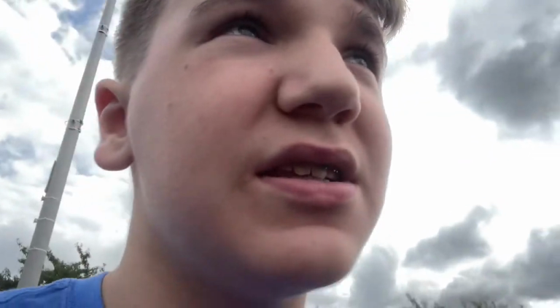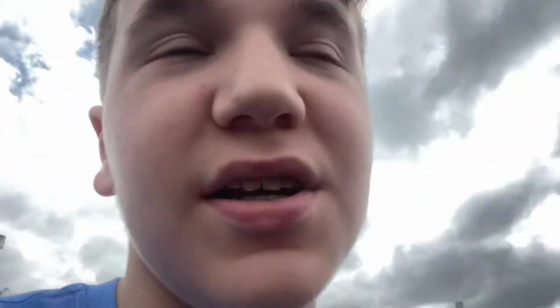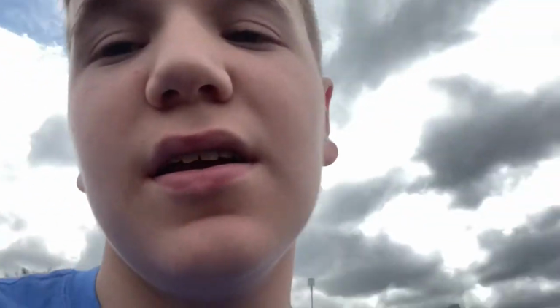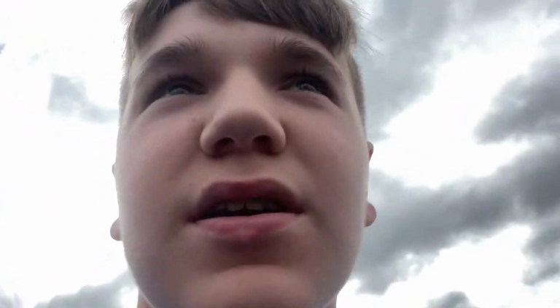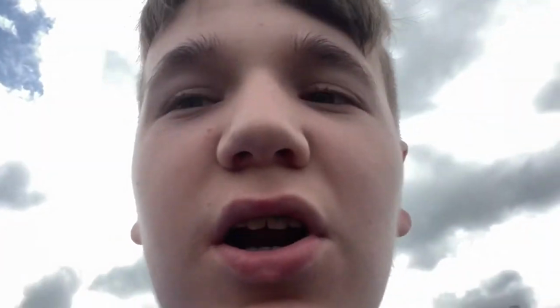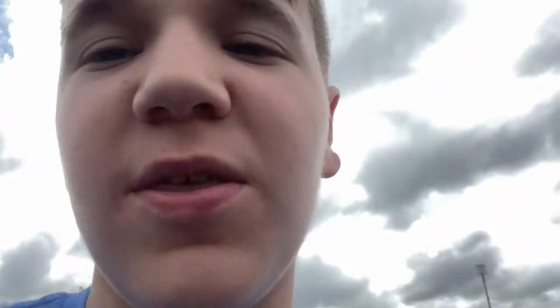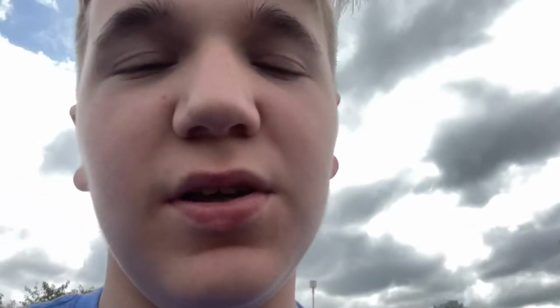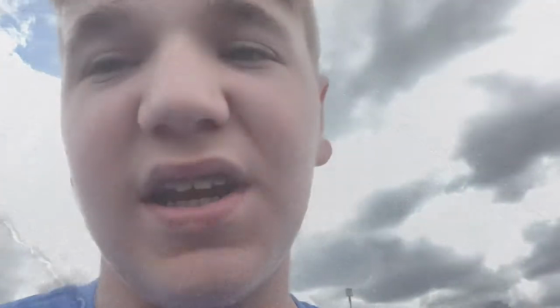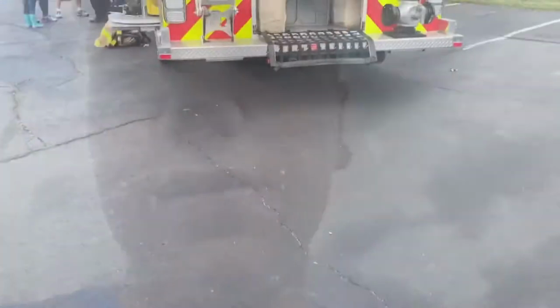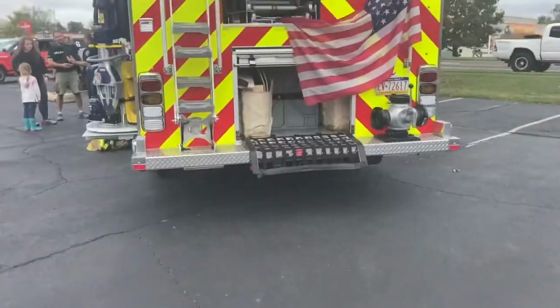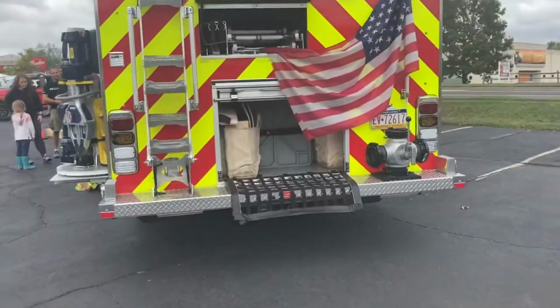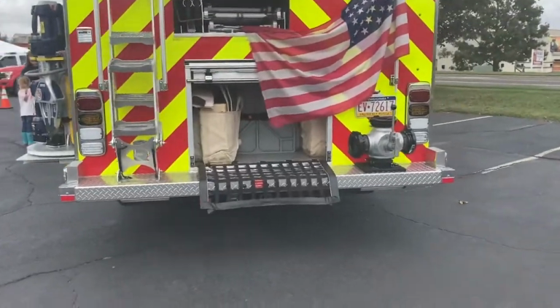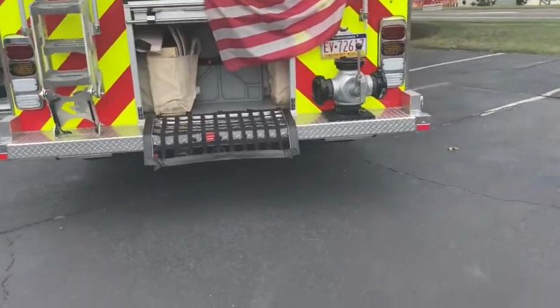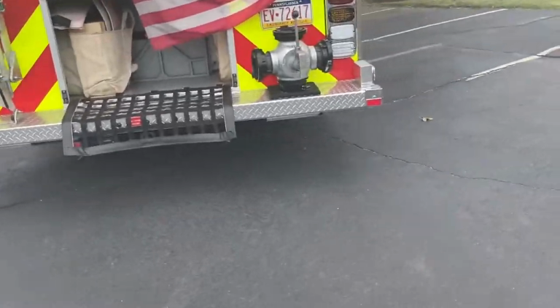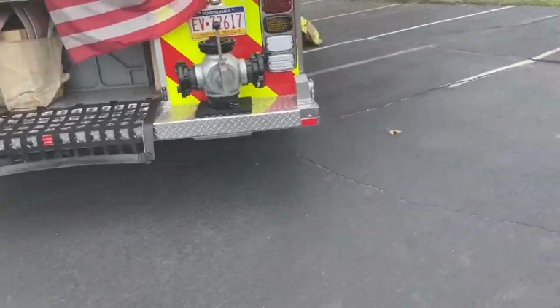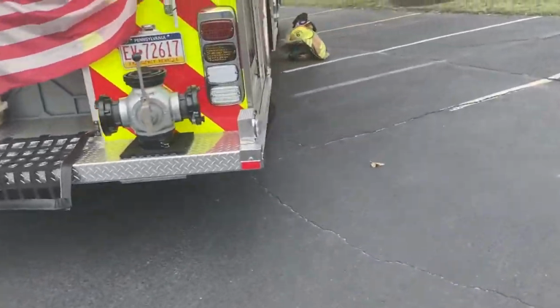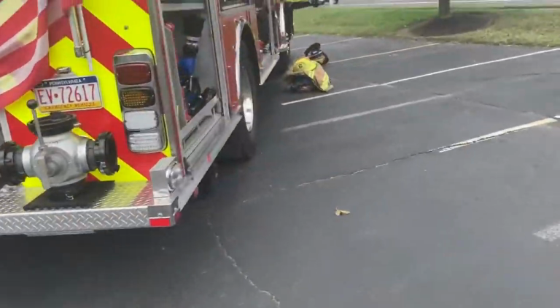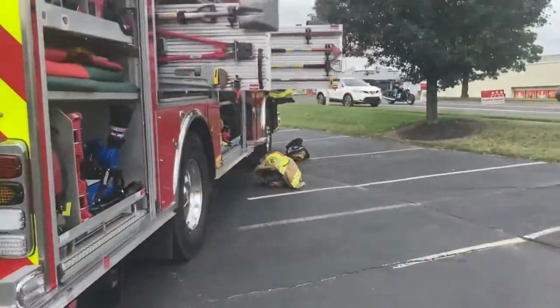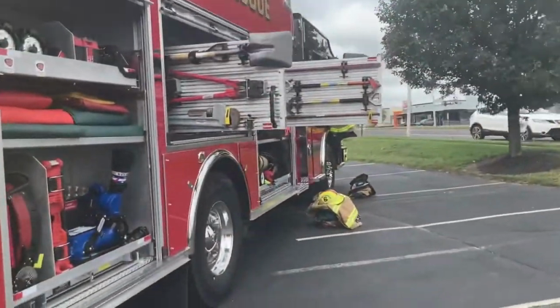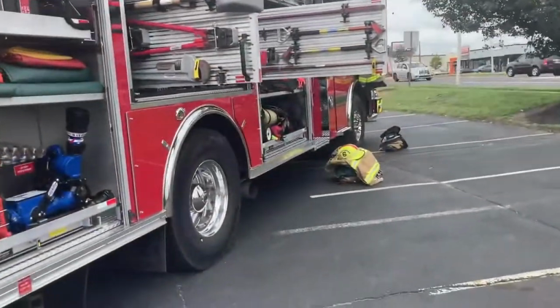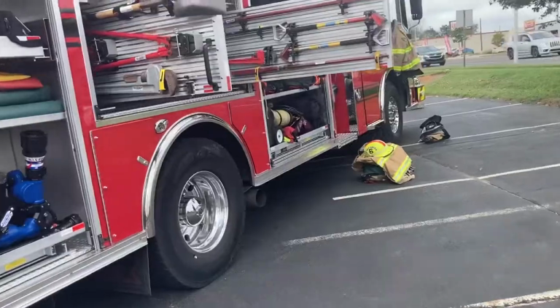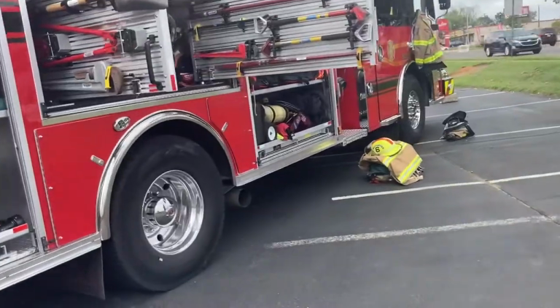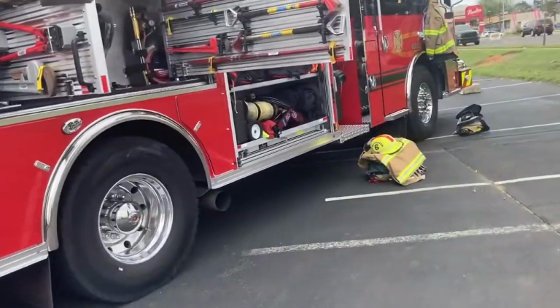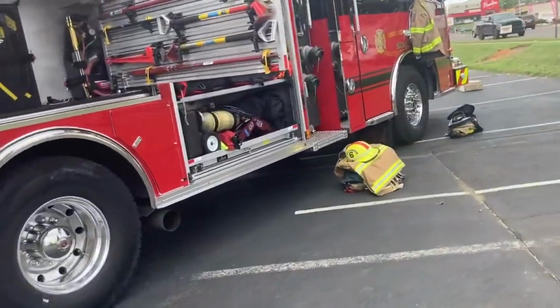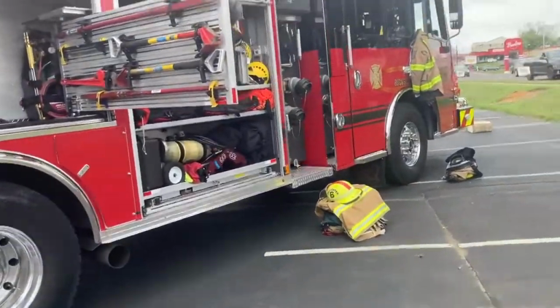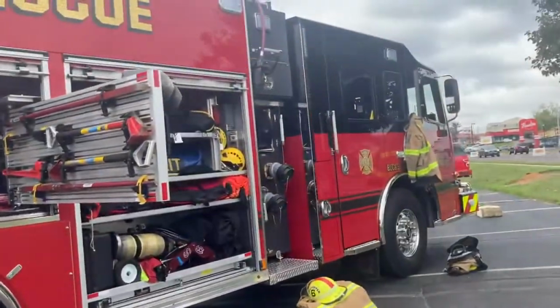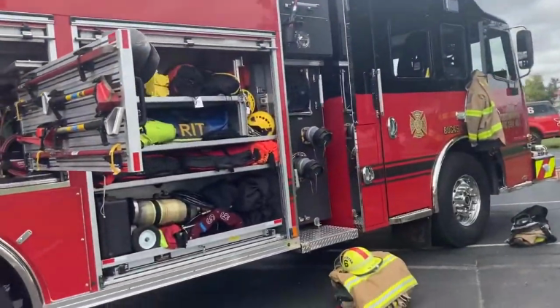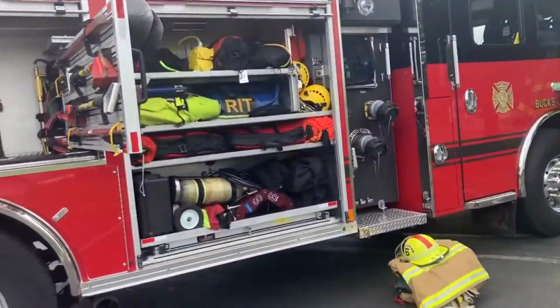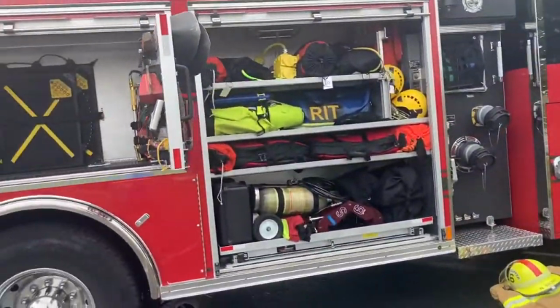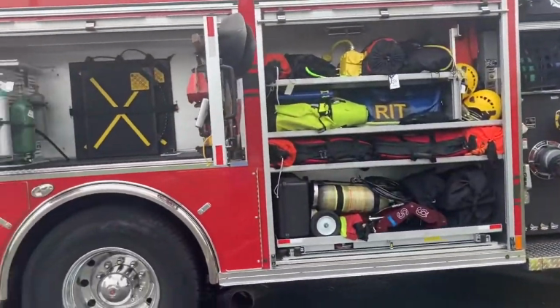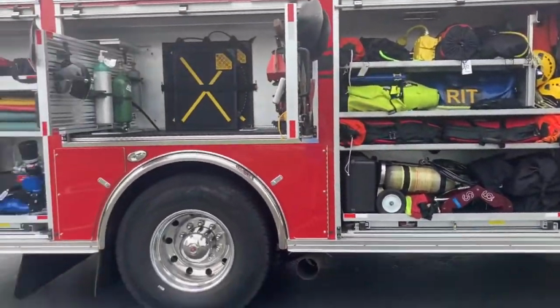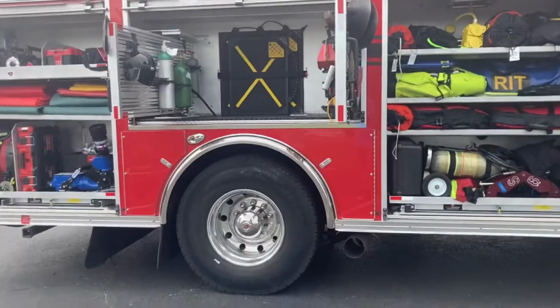Let's start off with Rescue Six. Here is Rescue Six — this is part of the Low Southampton apparatus and this is their newest truck. Let's take a walk around to the back here.